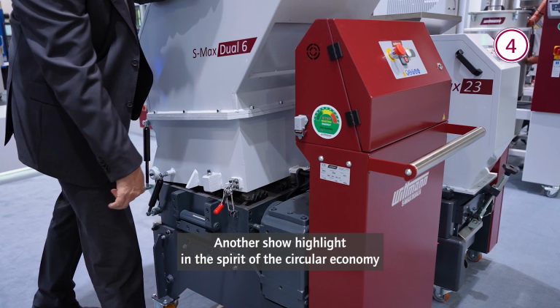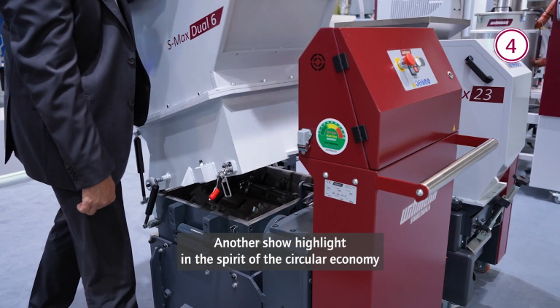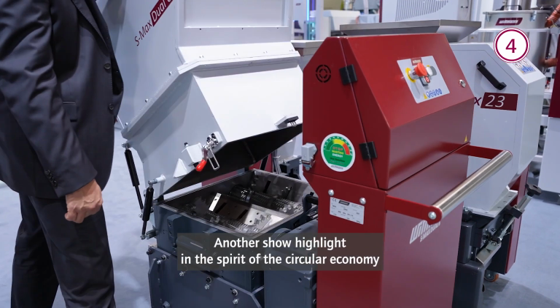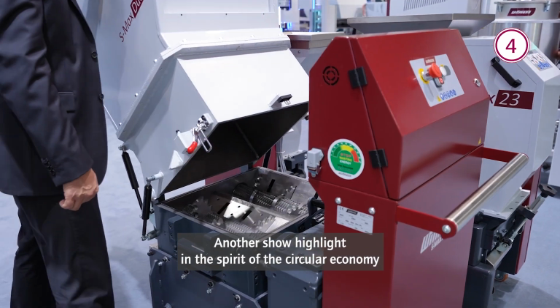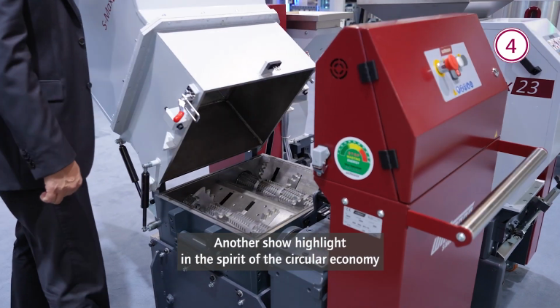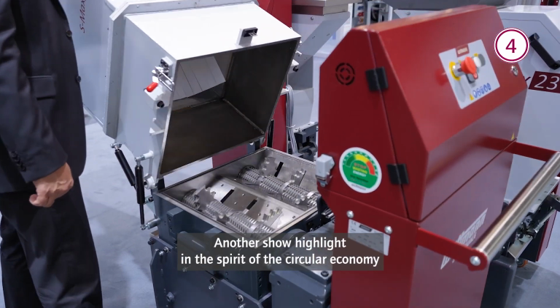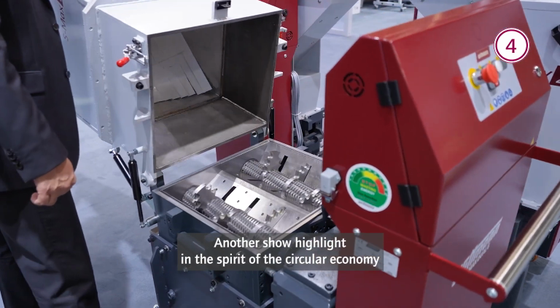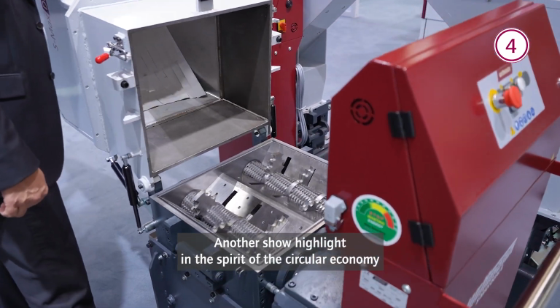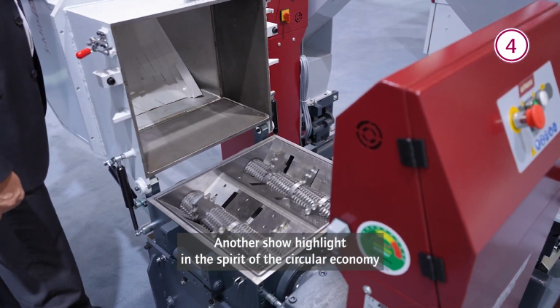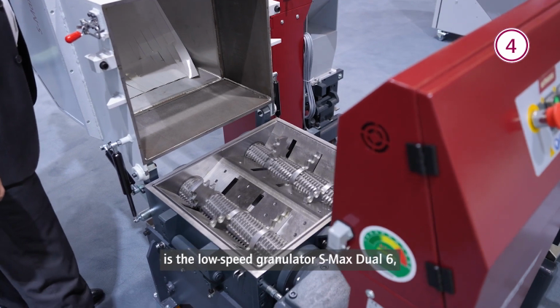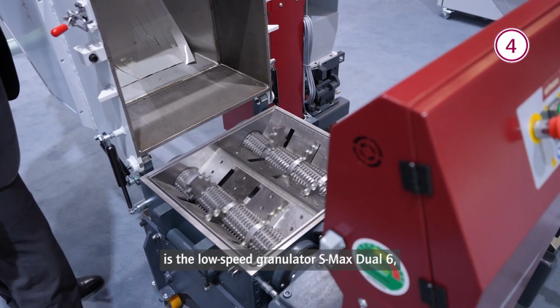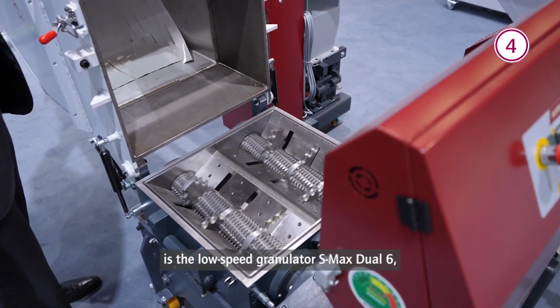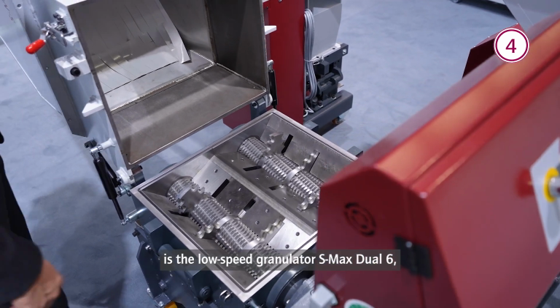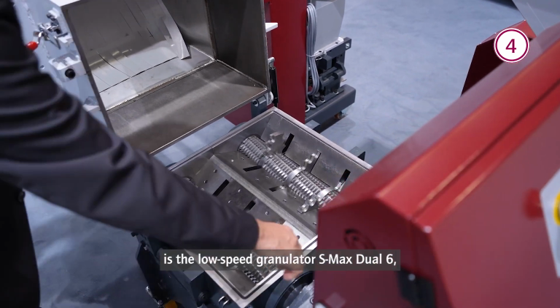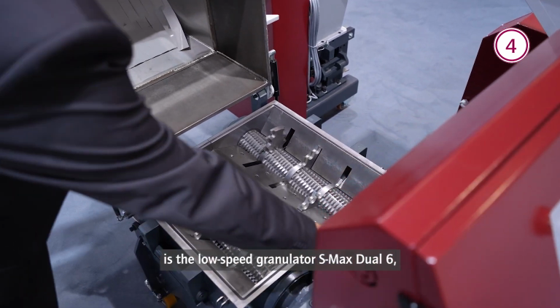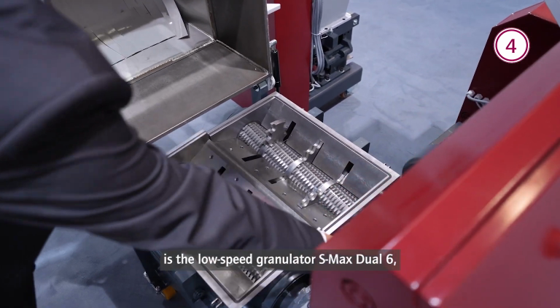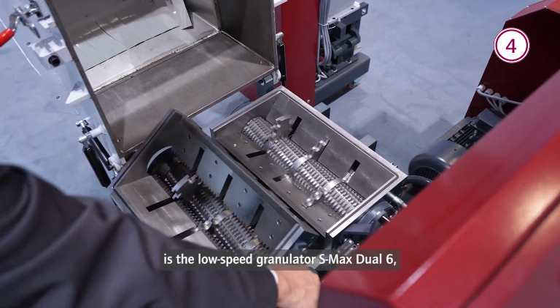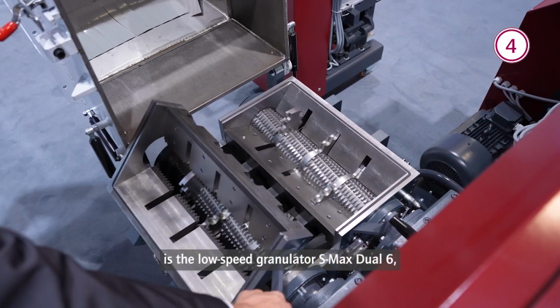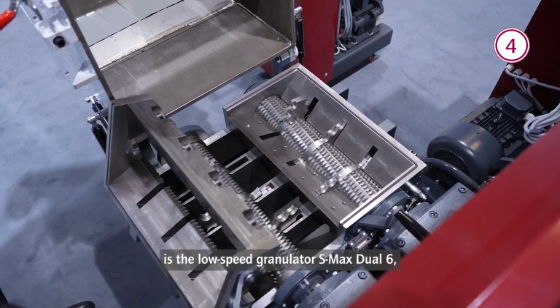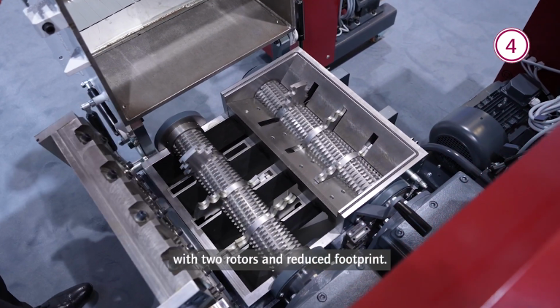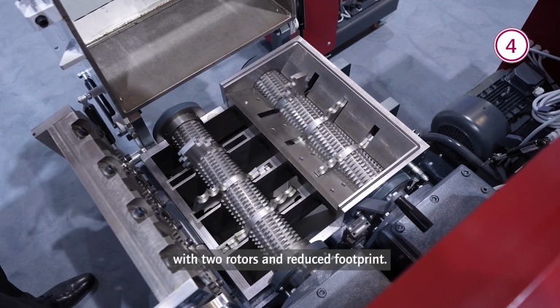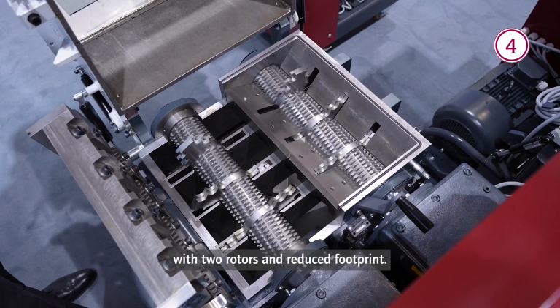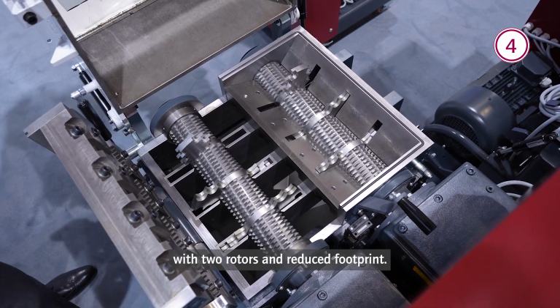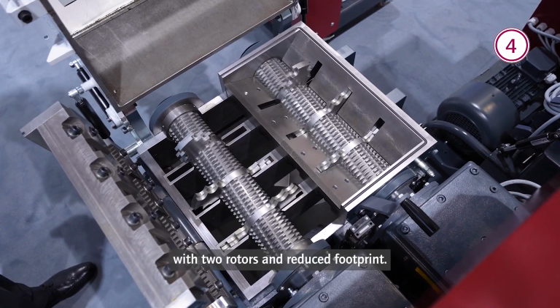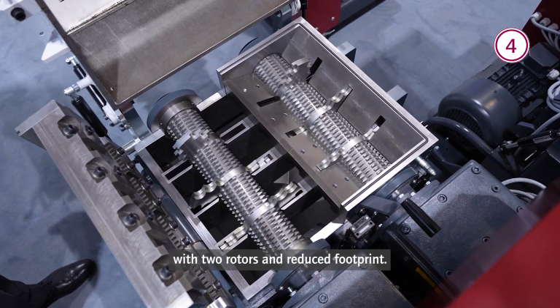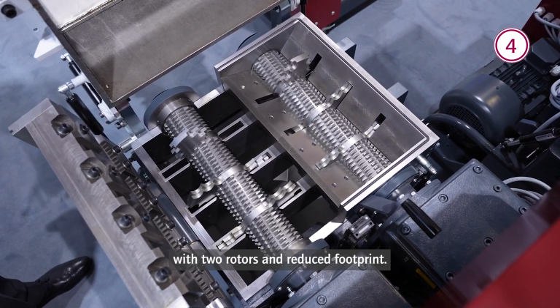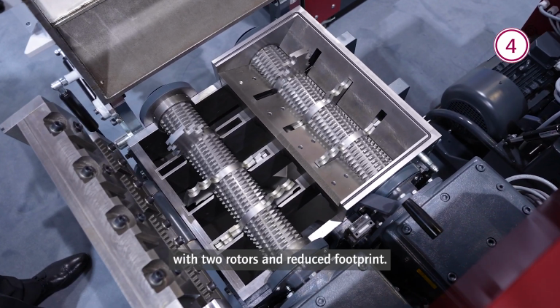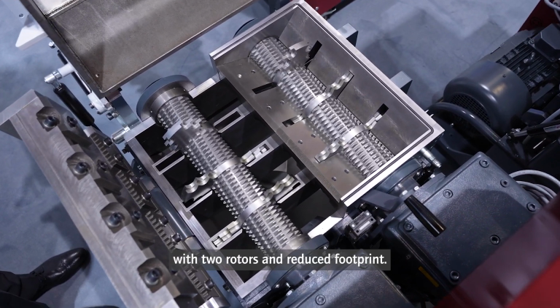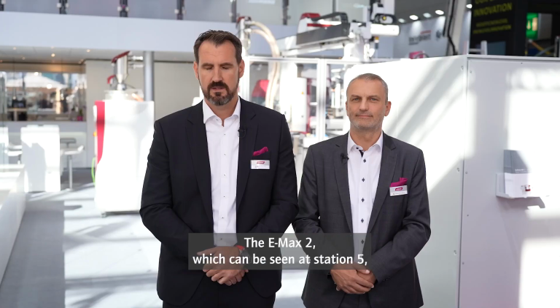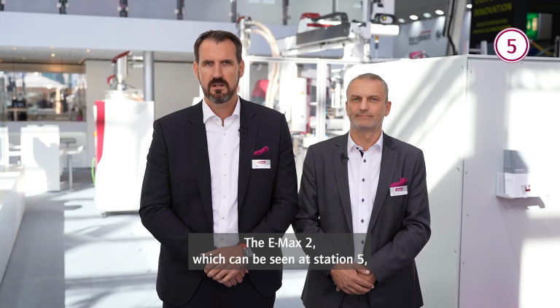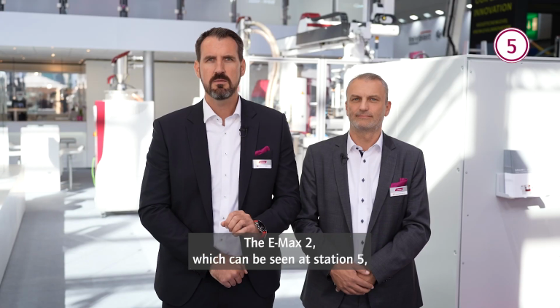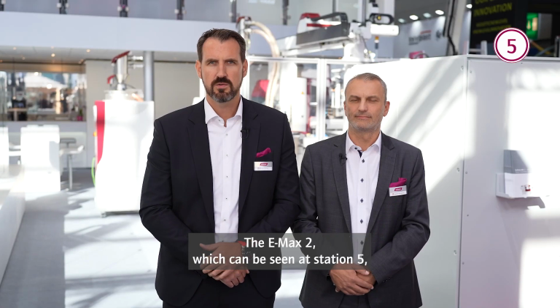Another show highlight, in the spirit of circular economy, is the low-speed granulator S-Max Dual 6 with two rotors and a reduced footprint.